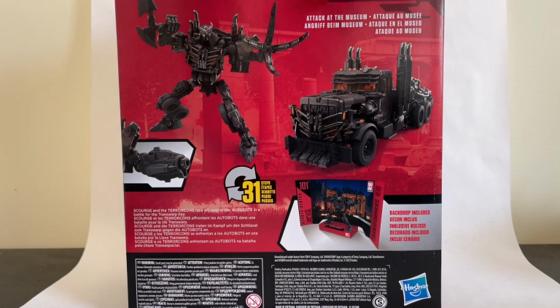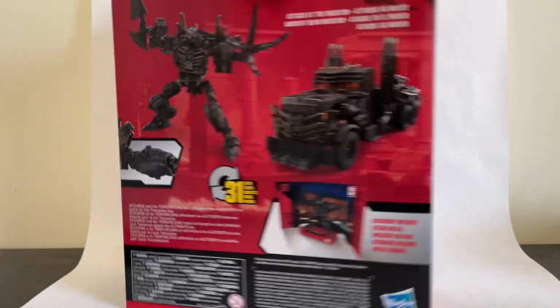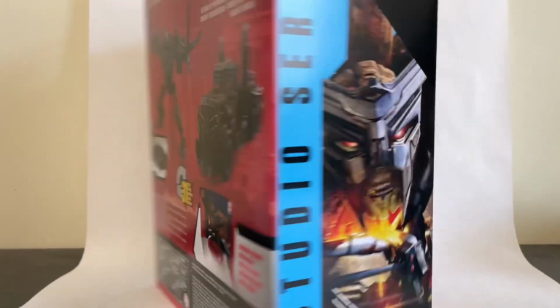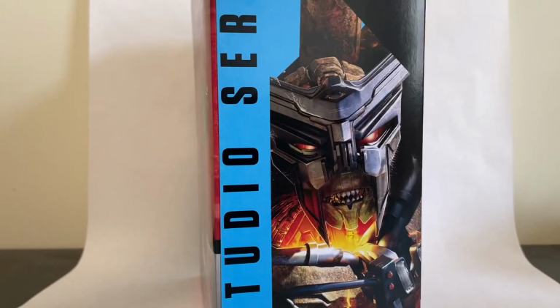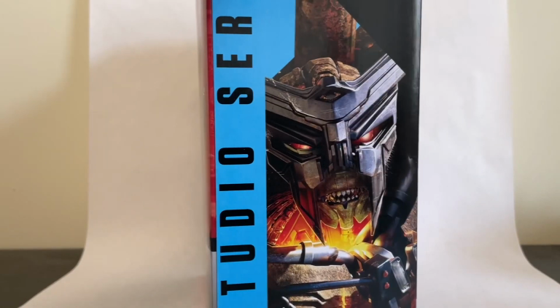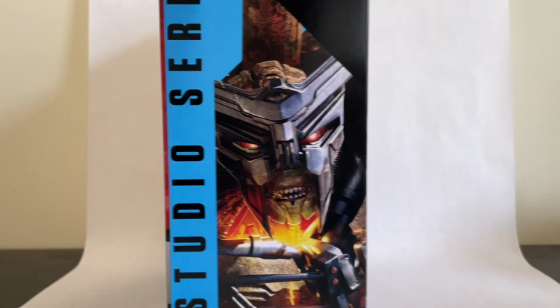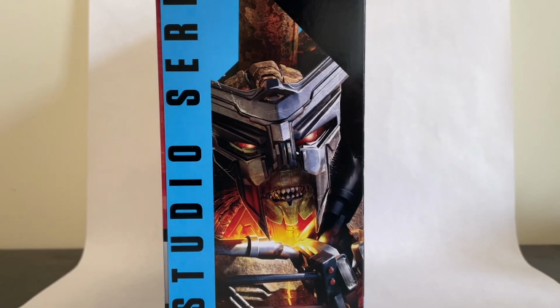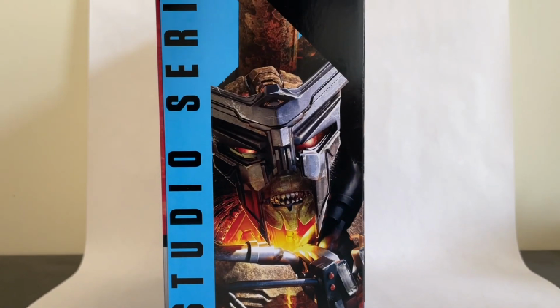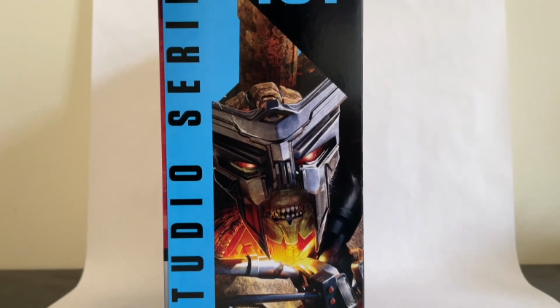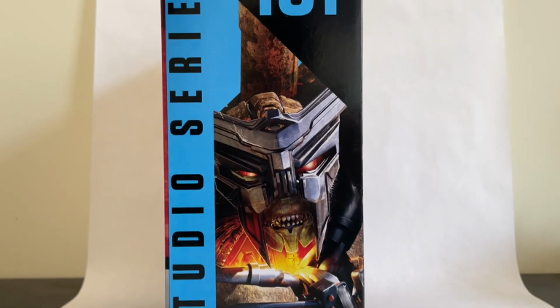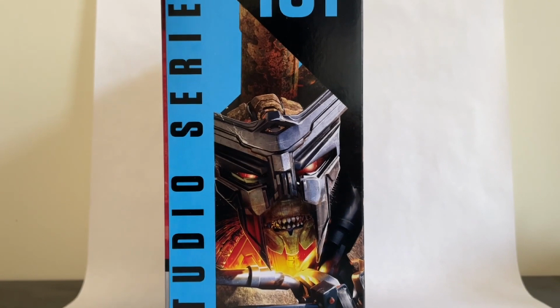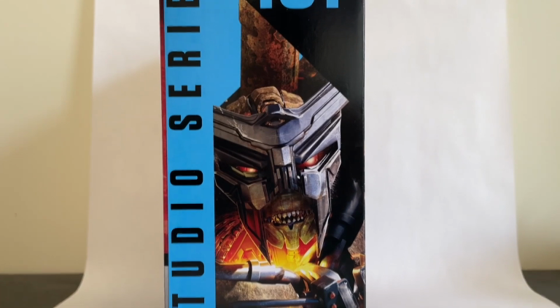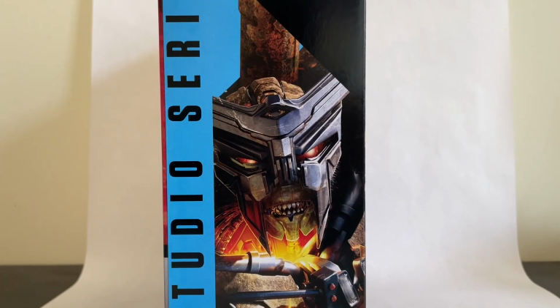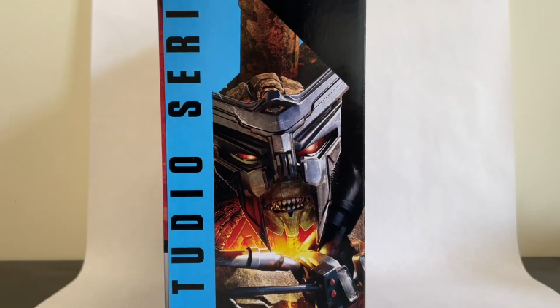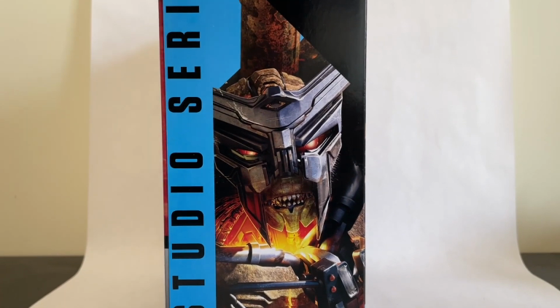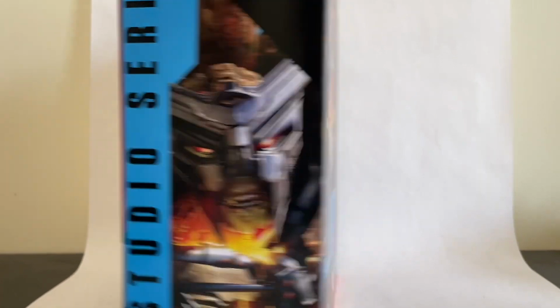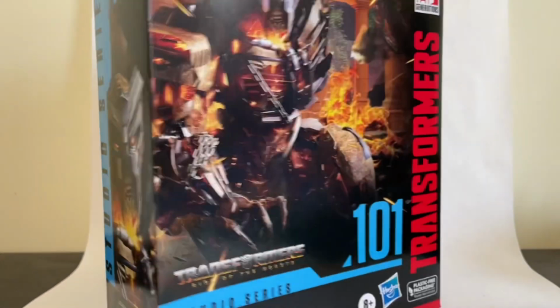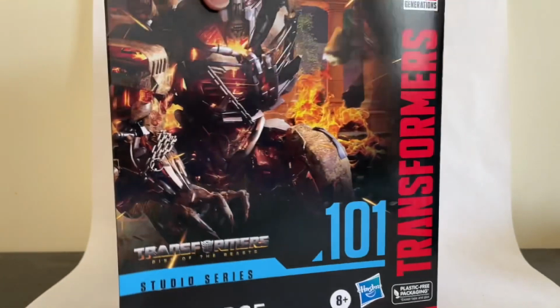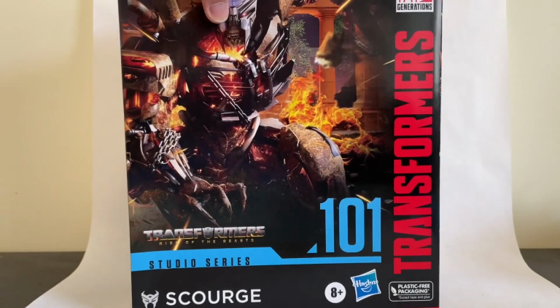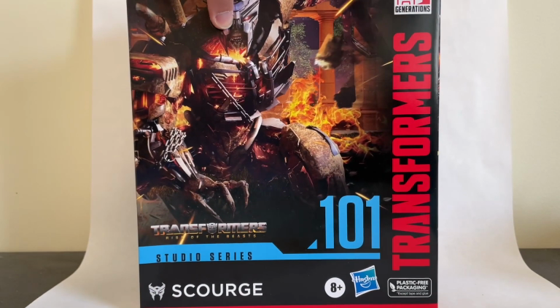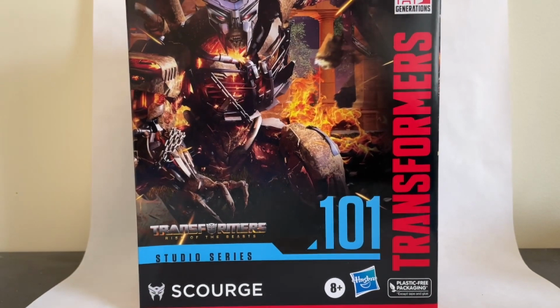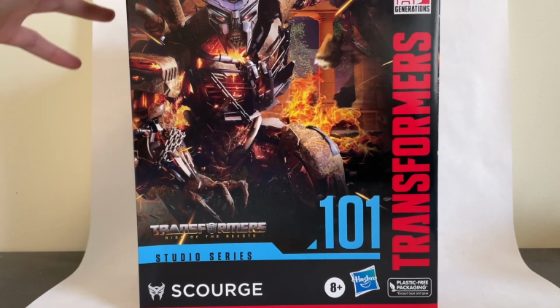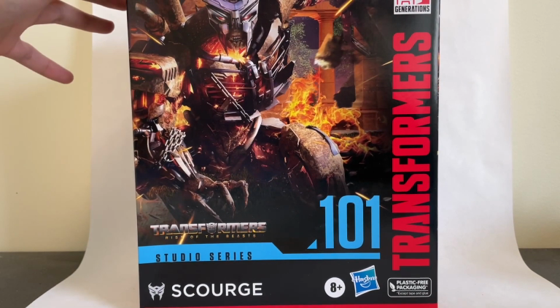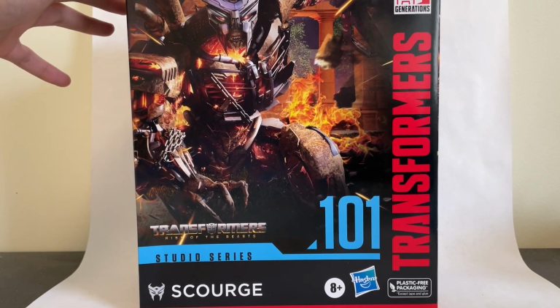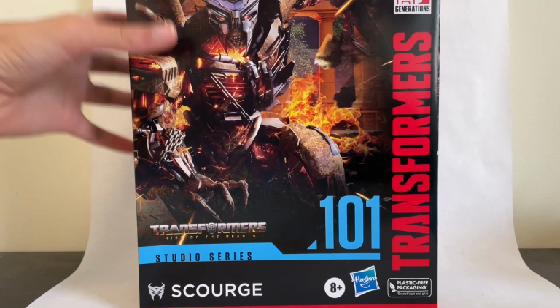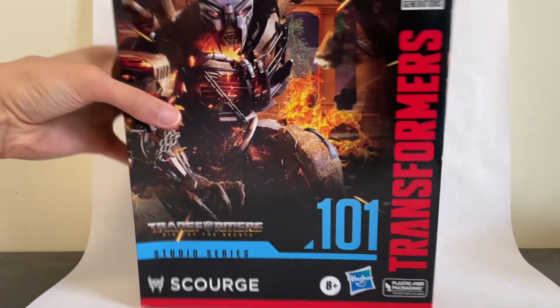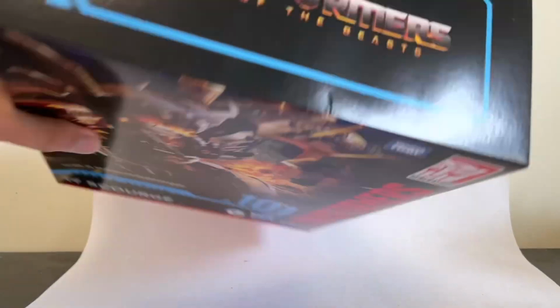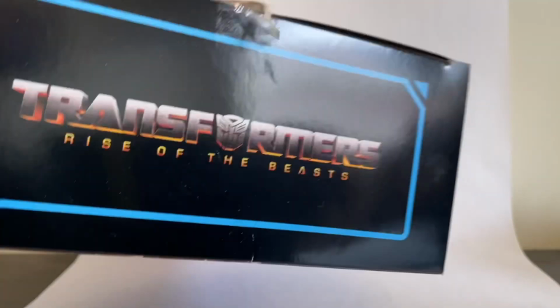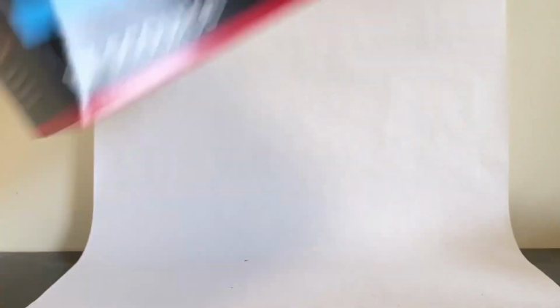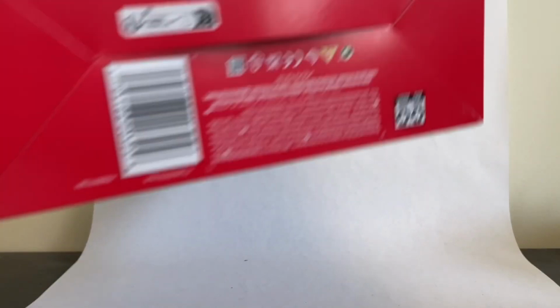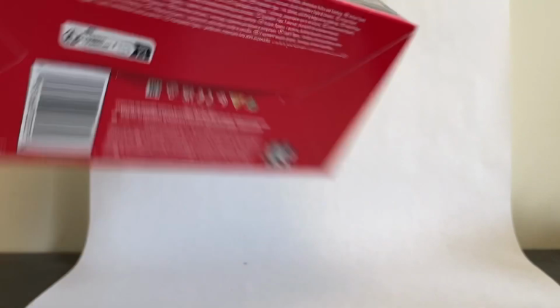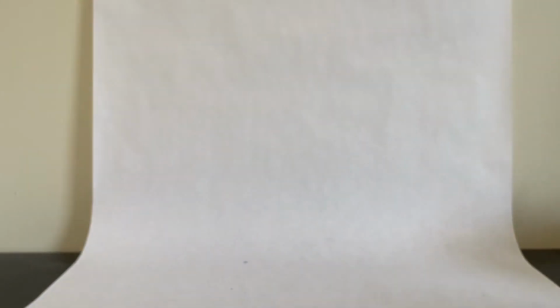Certainly a bit of a contrast from a G1 styling Scourge. Squared off, this guy looks straight up evil — very awesome. That is the box for Rise of the Beasts.